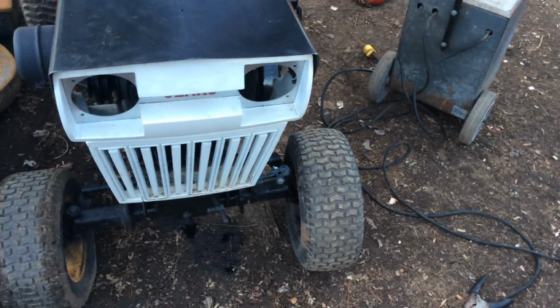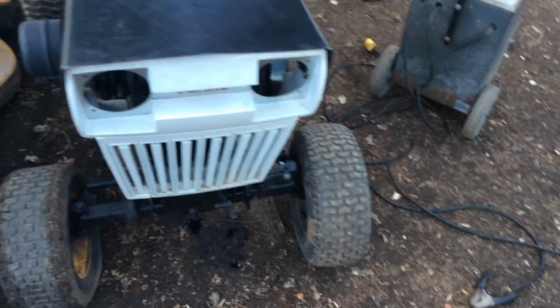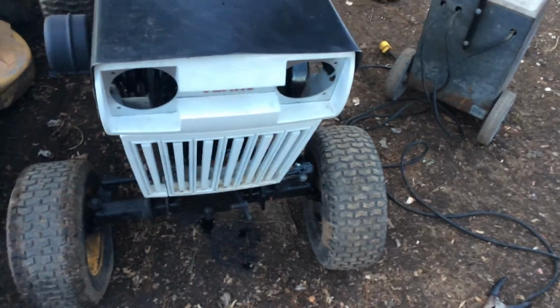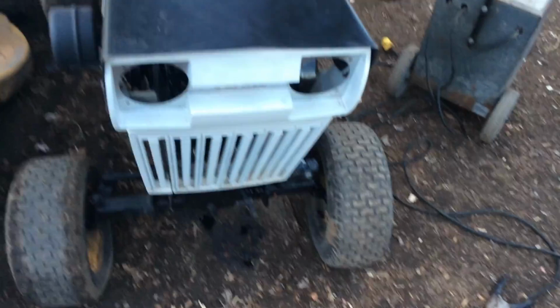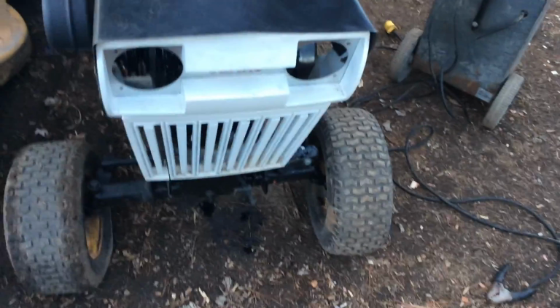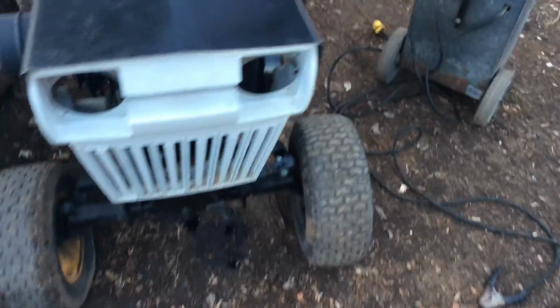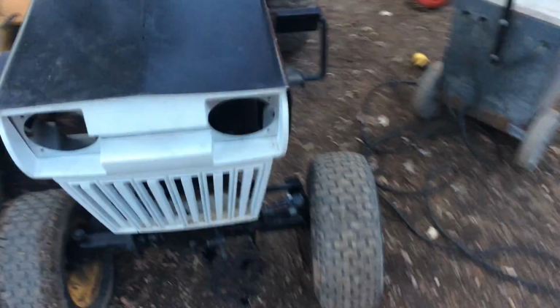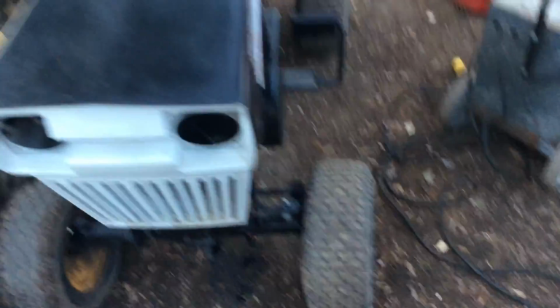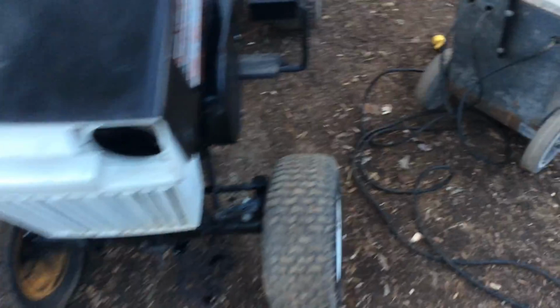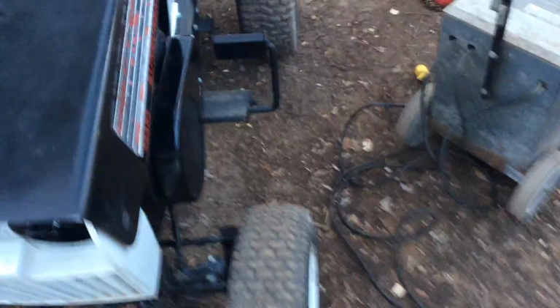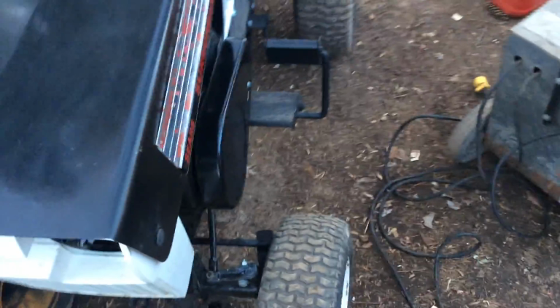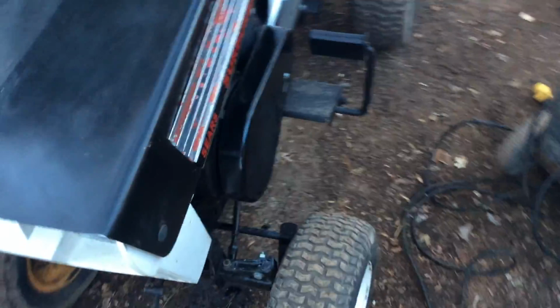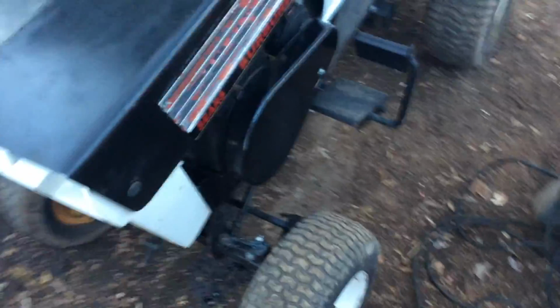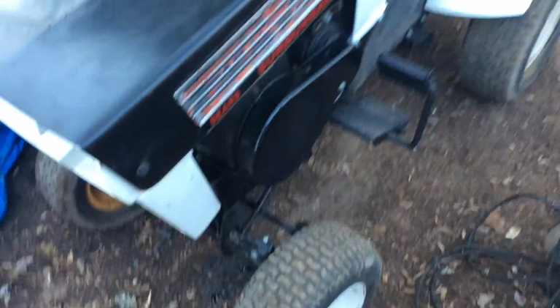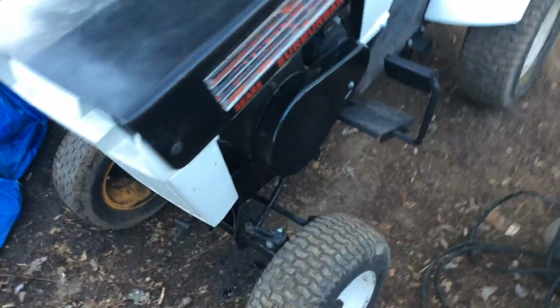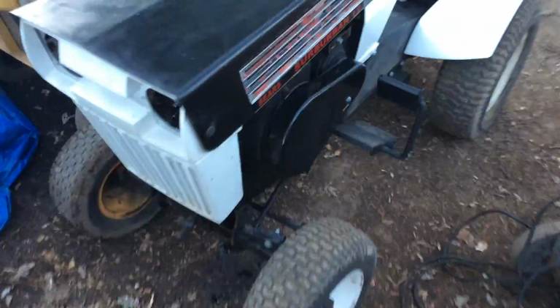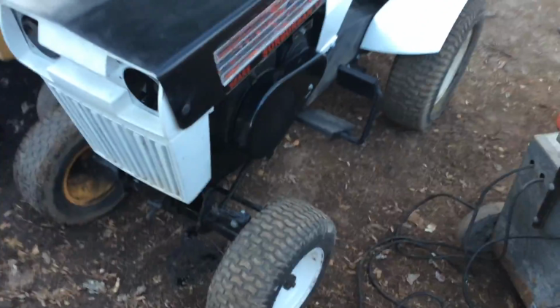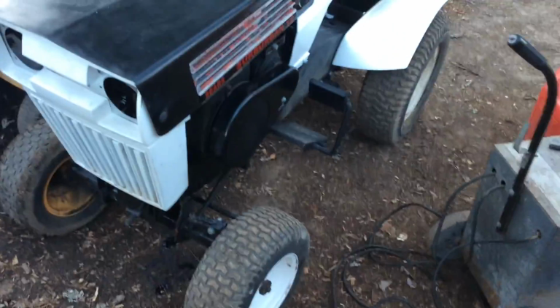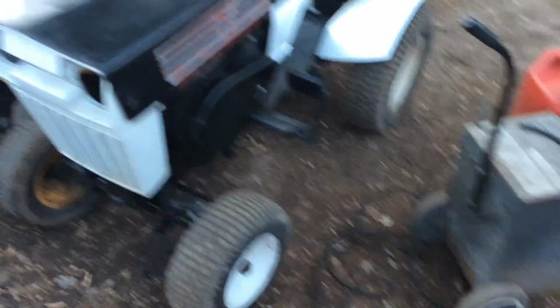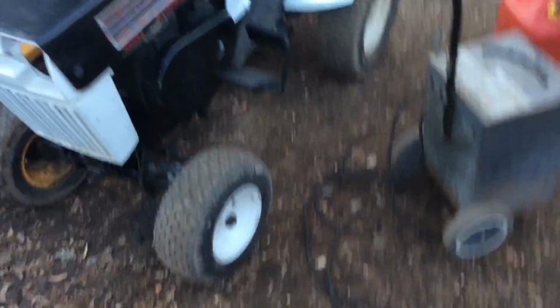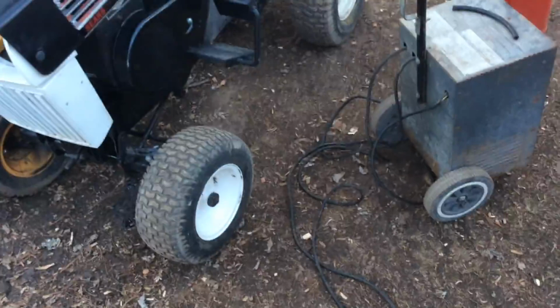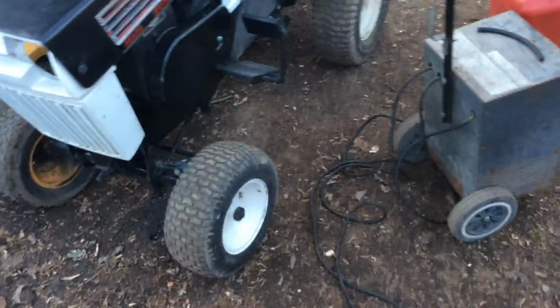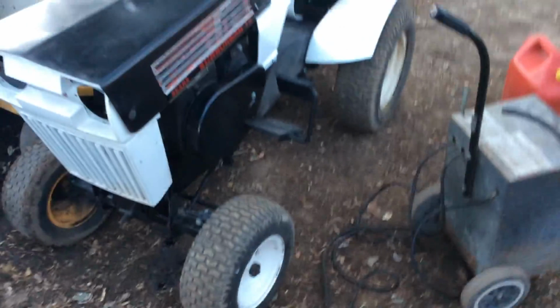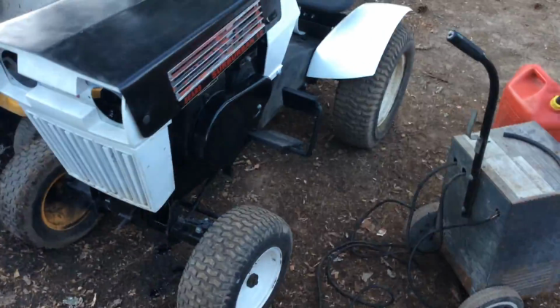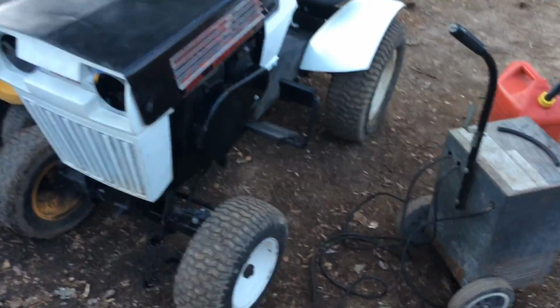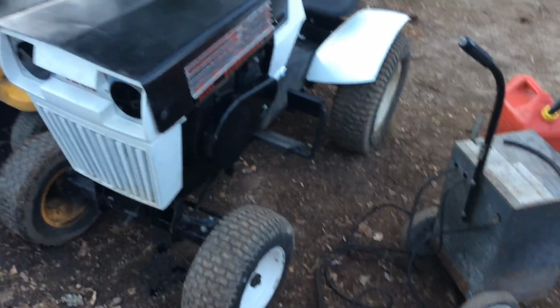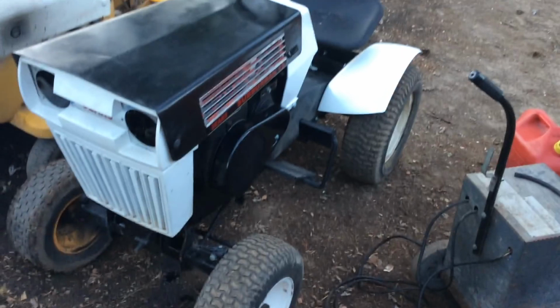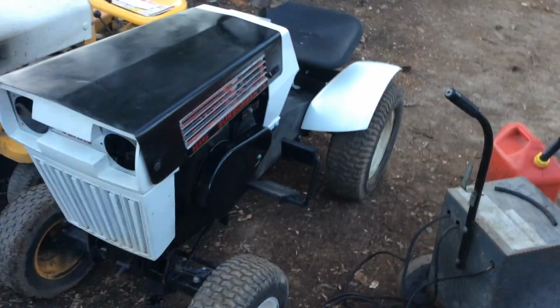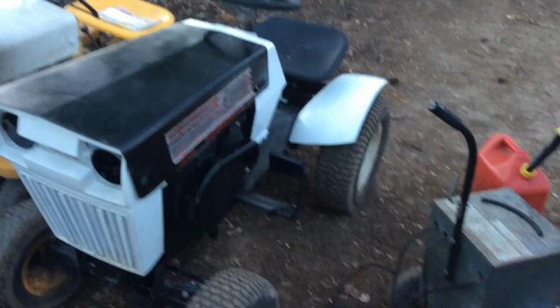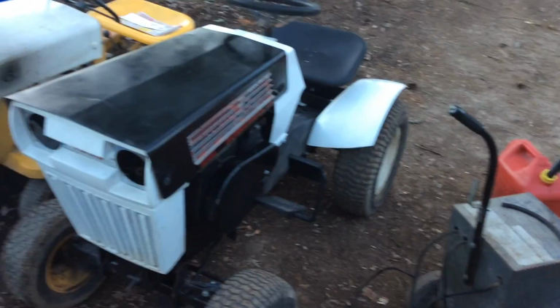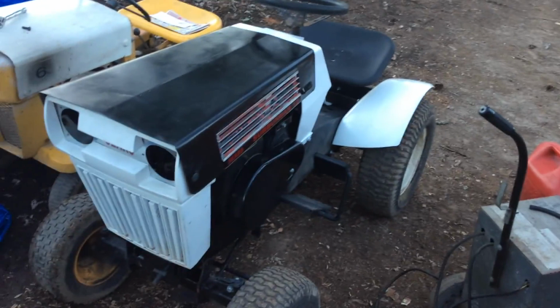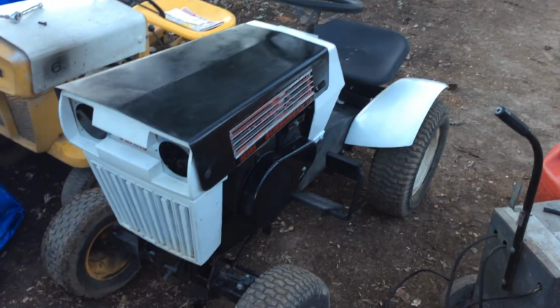I want this oil to drip out on the ground. I'll put all my tools back up and go back inside. It's cold outside, it's about 20 to 30 degrees out here.